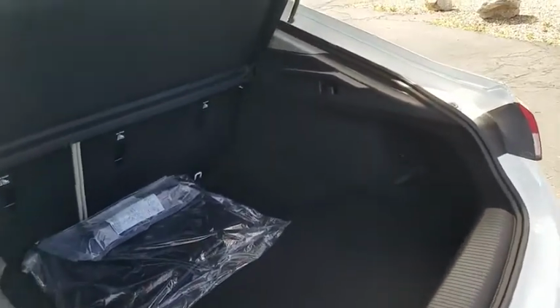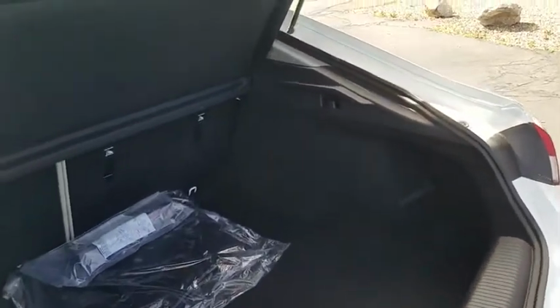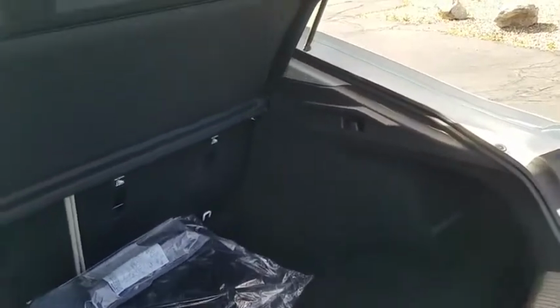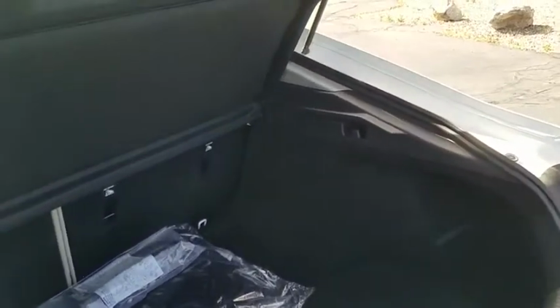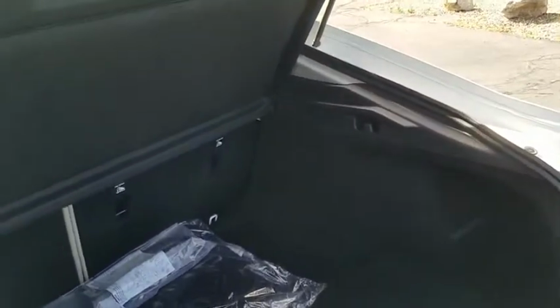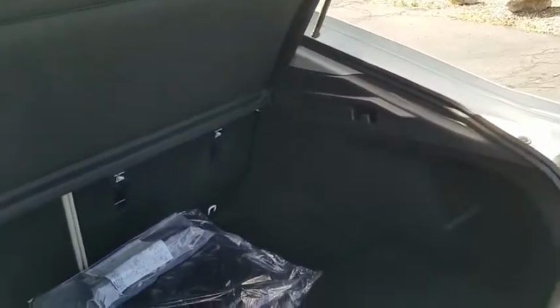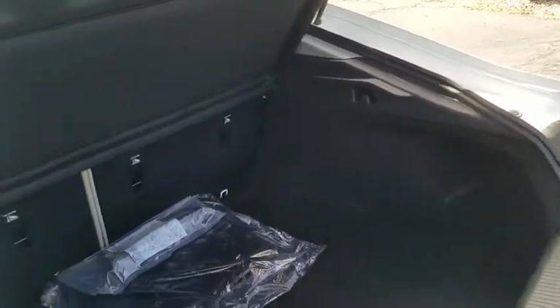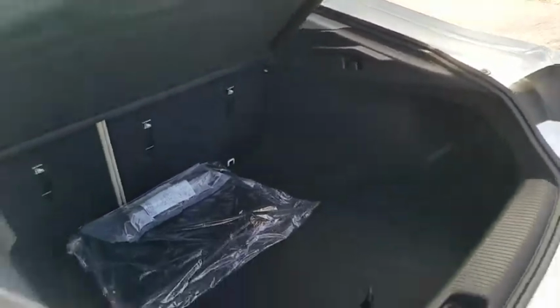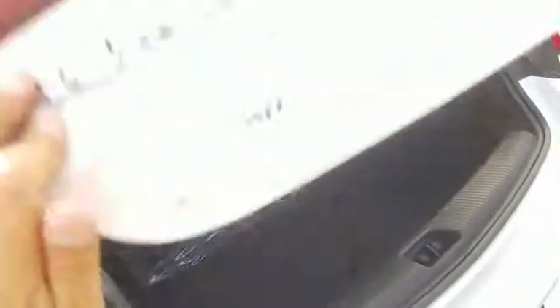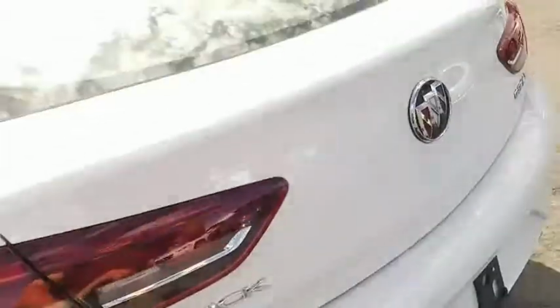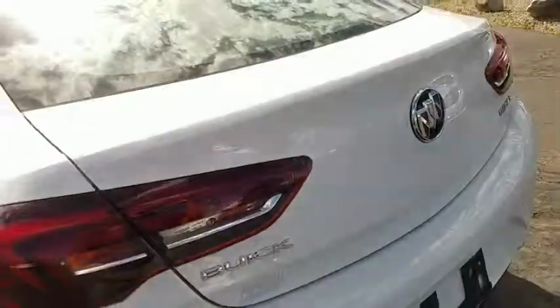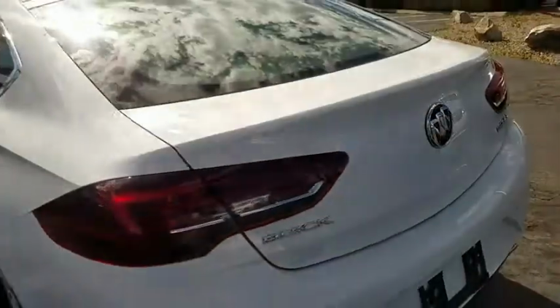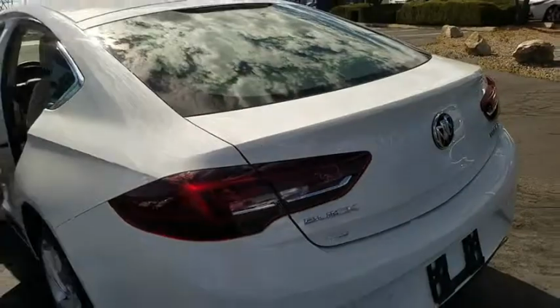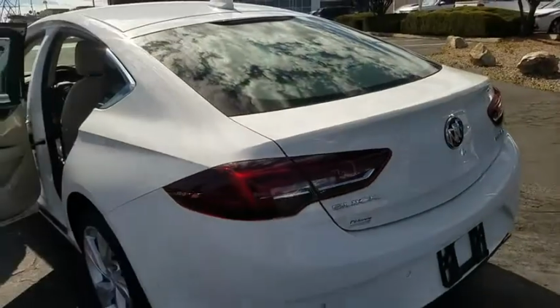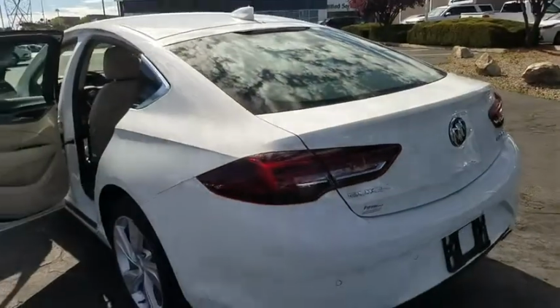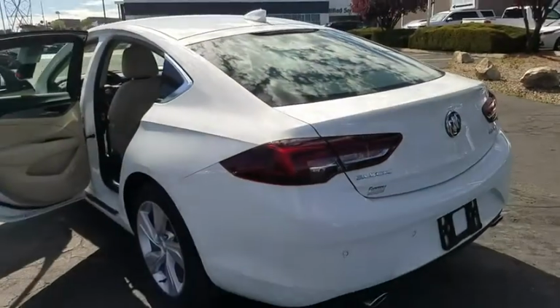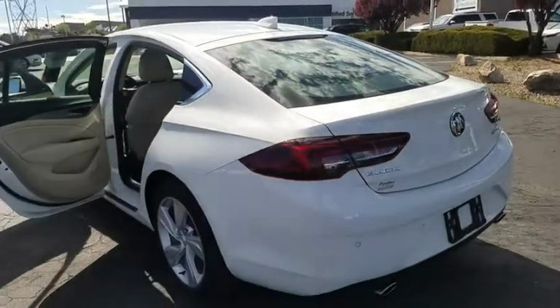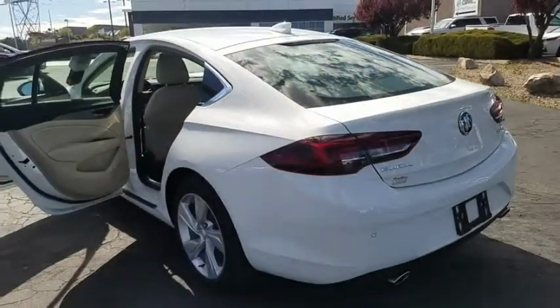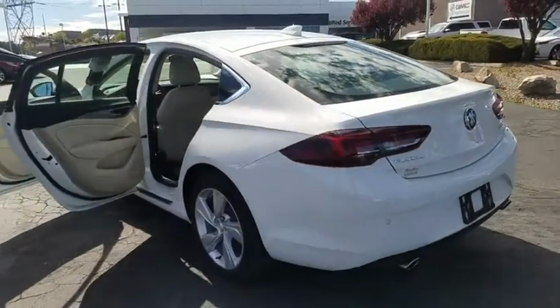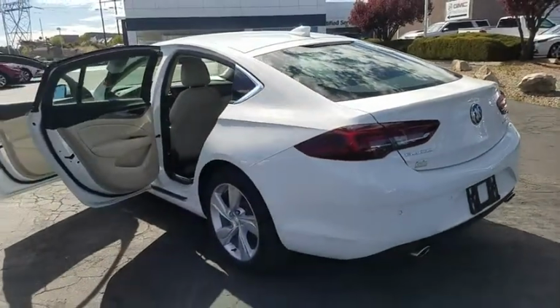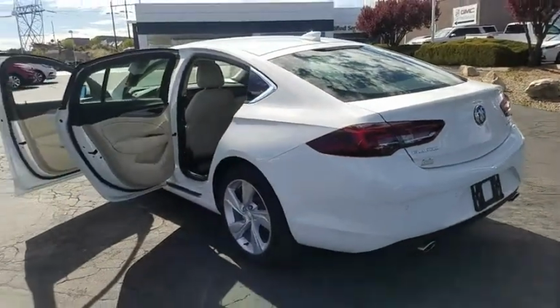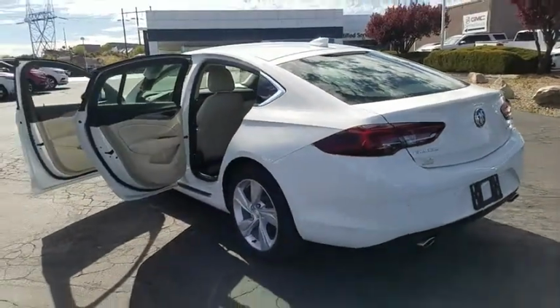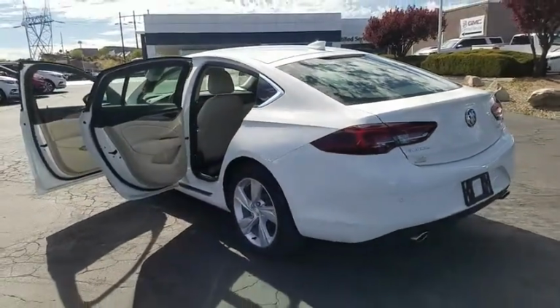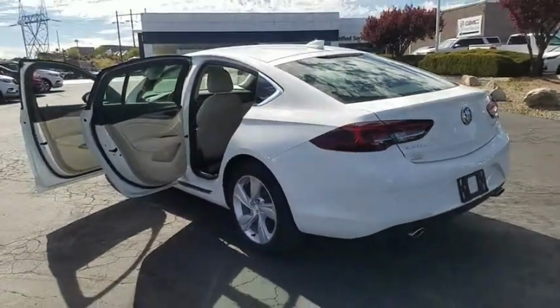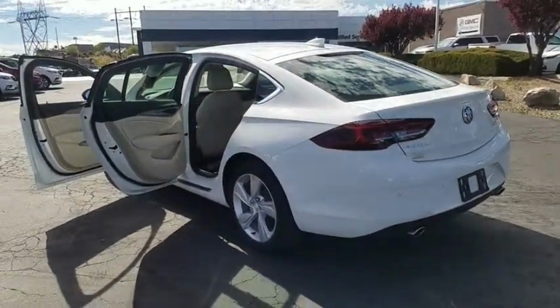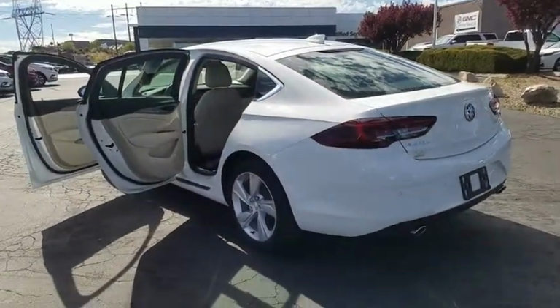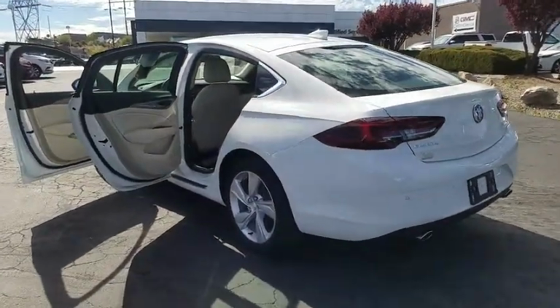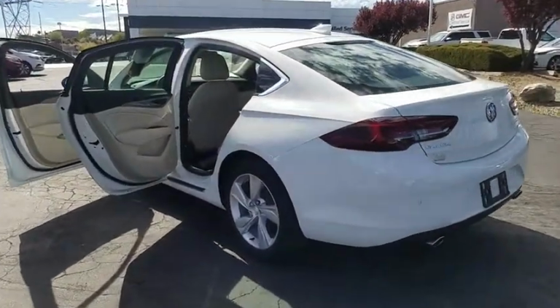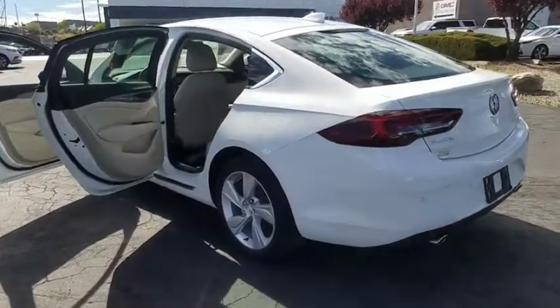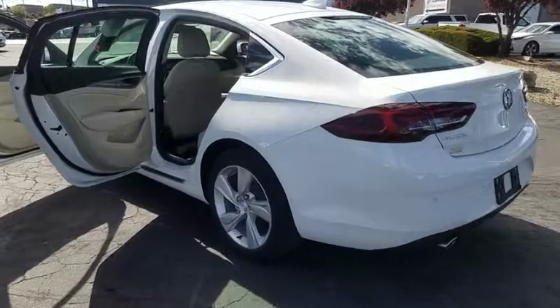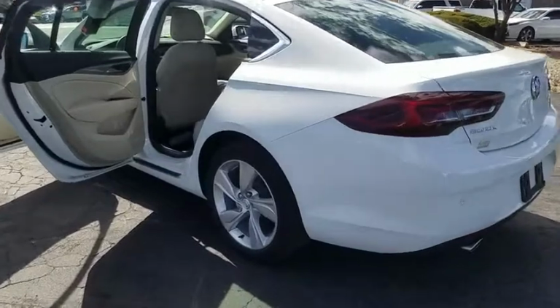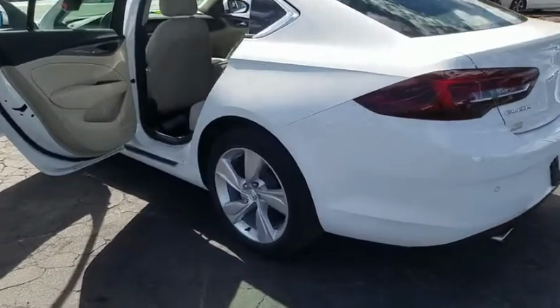Compass, rear window defroster, security system, panic alarm, brake assist, remote keyless entry, overhead console, tachometer, cloth seat trim.